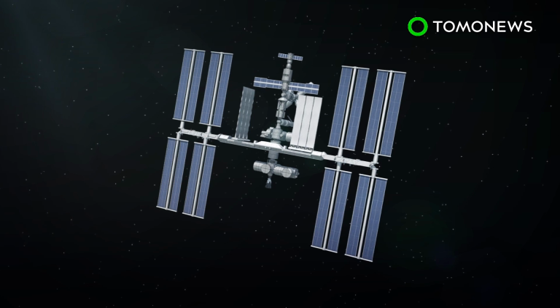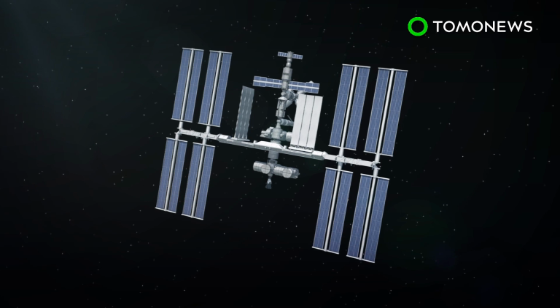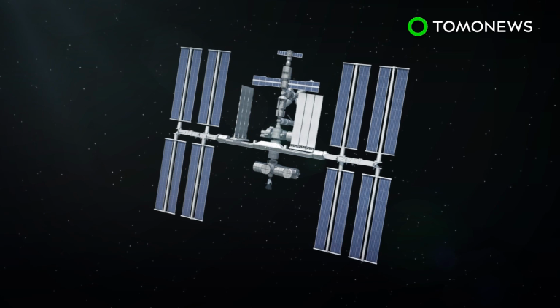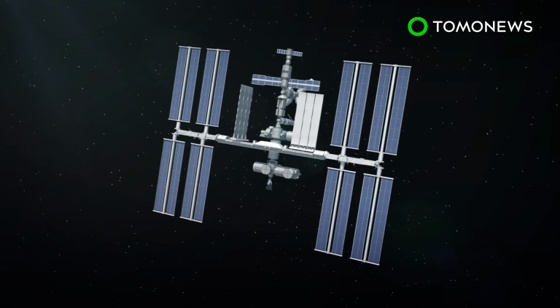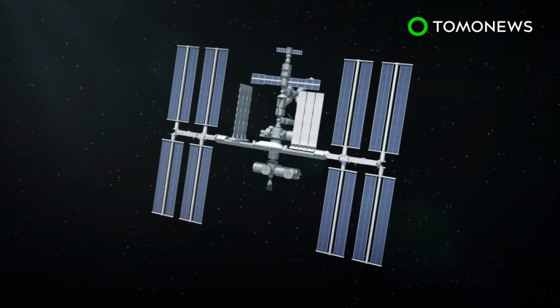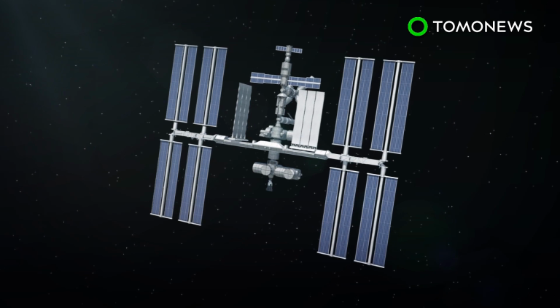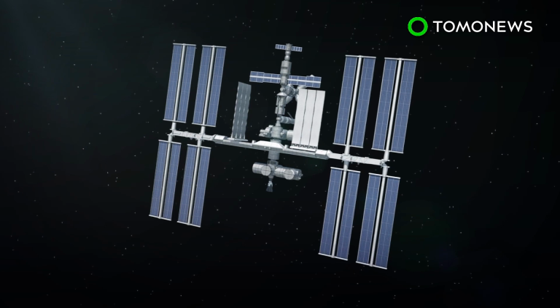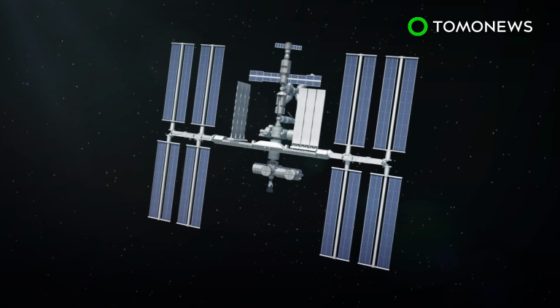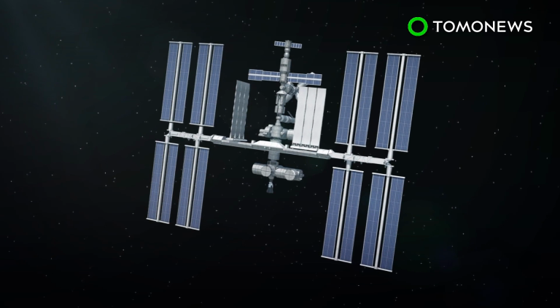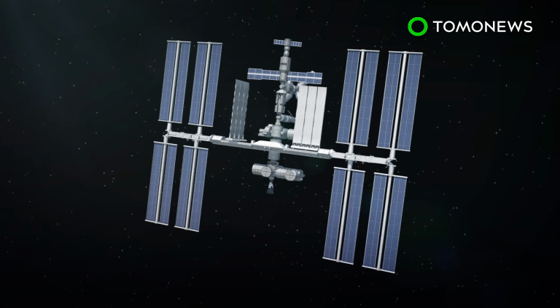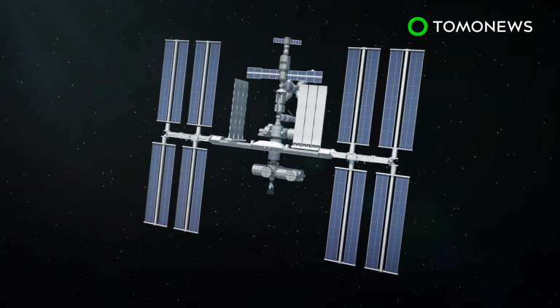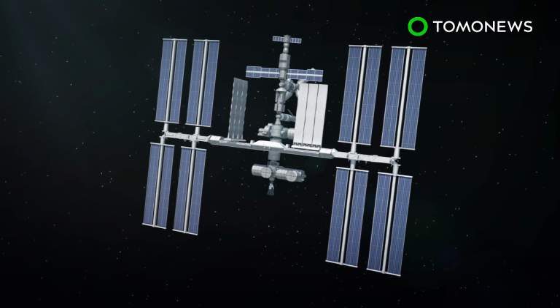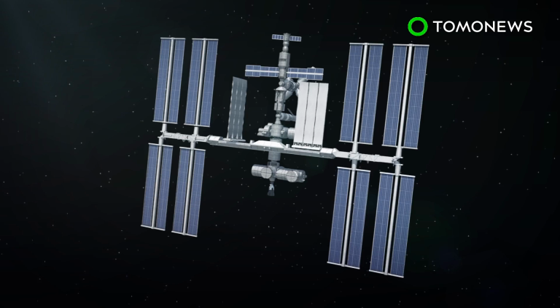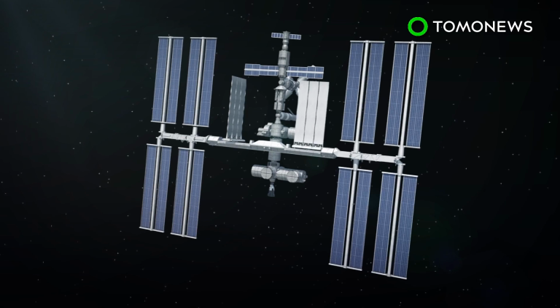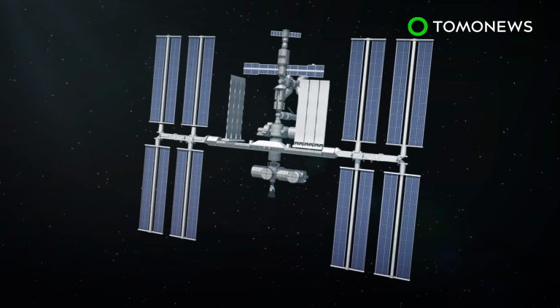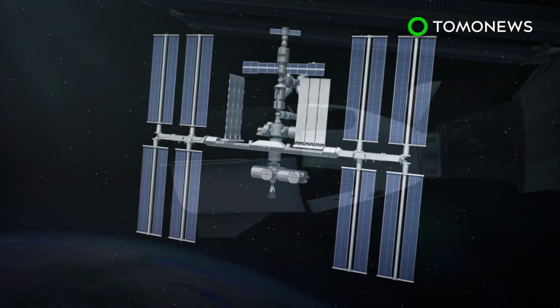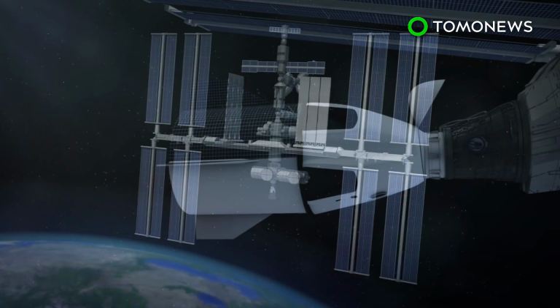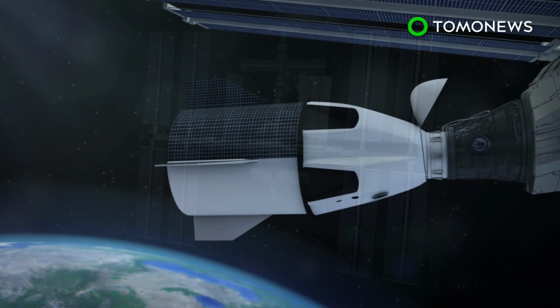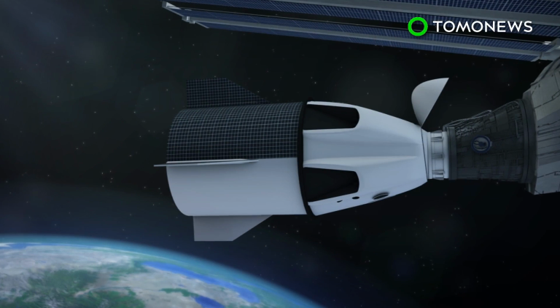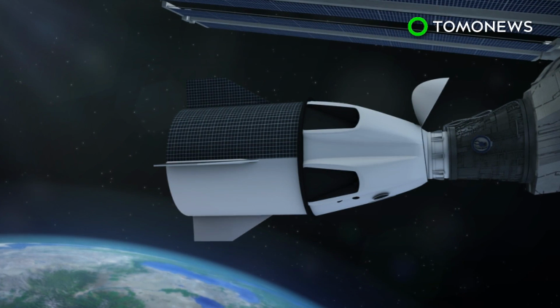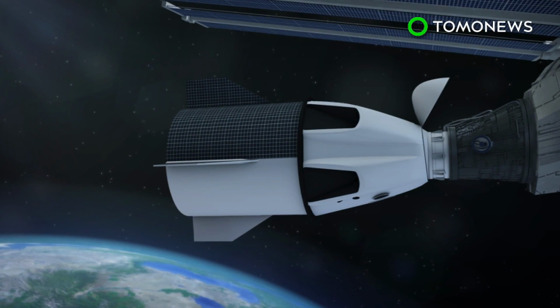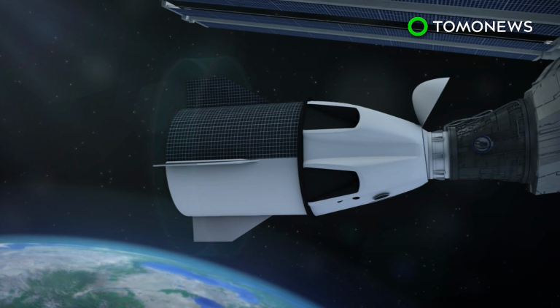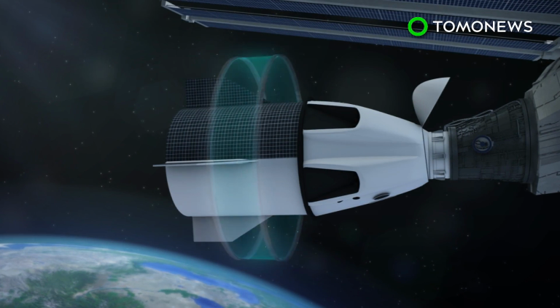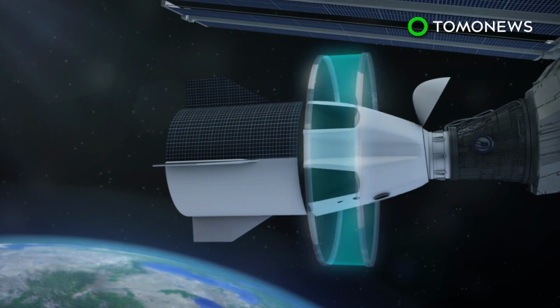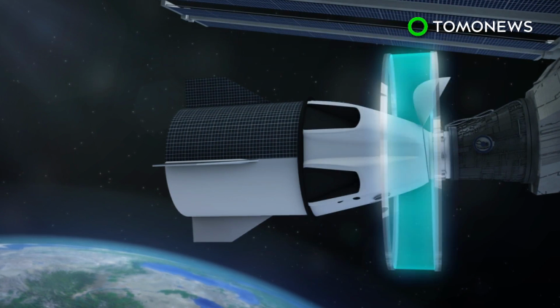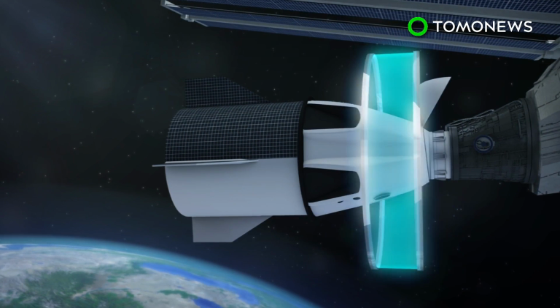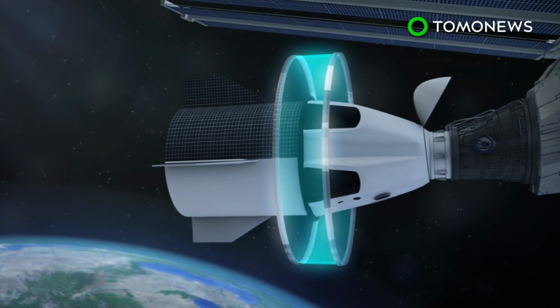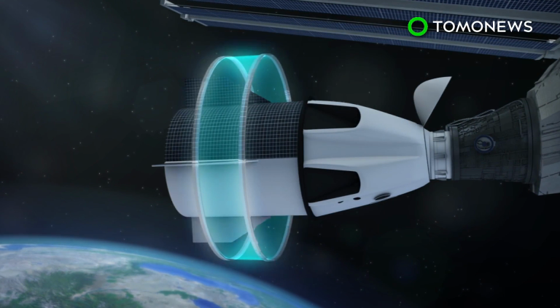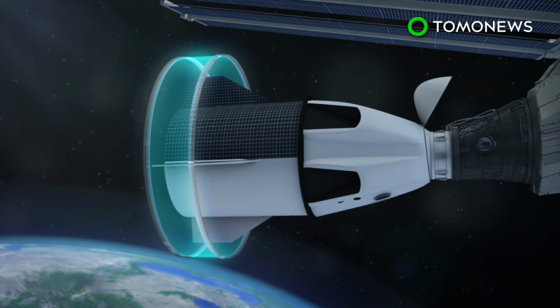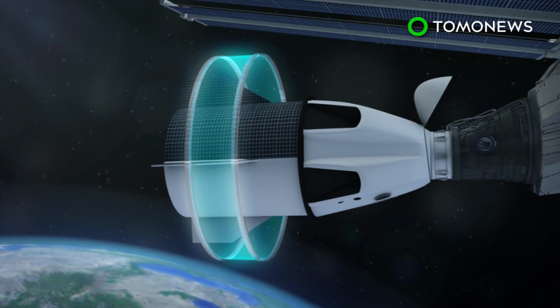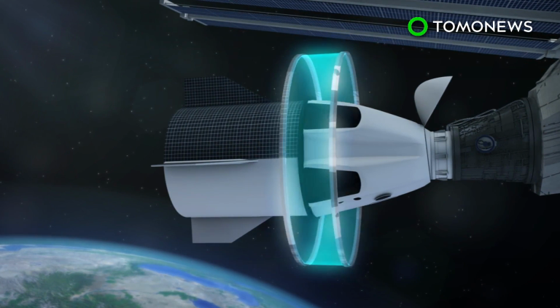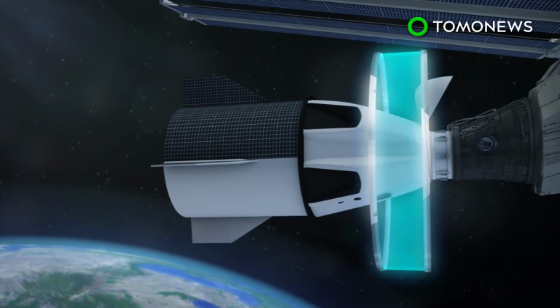The Crew Dragon is scheduled to stay at the ISS for five days, while the three crew members of the space station perform tests on the capsule to see how it is holding up in space.